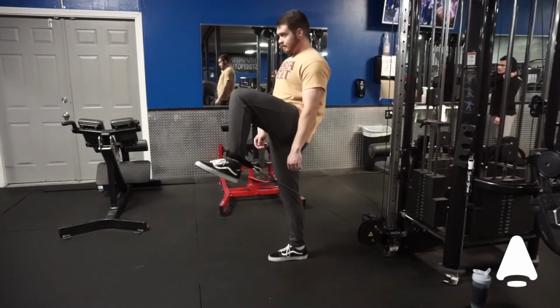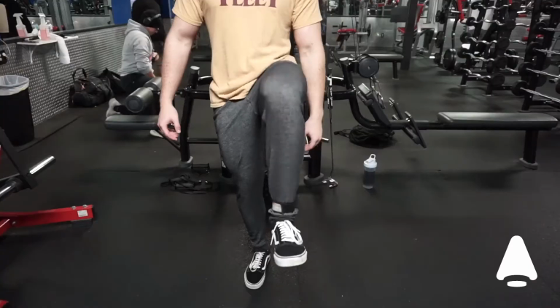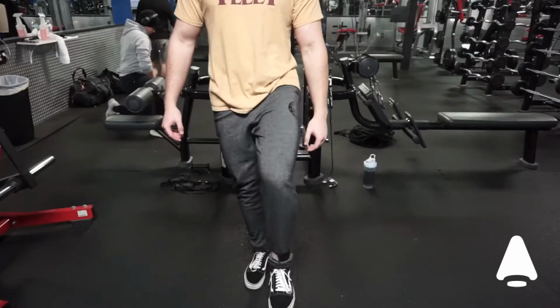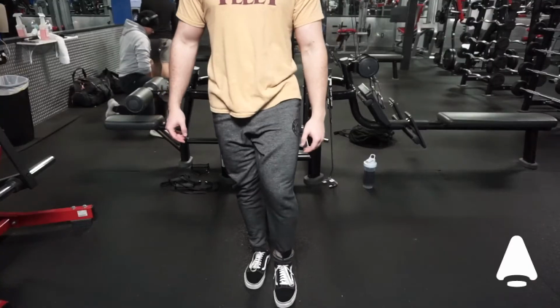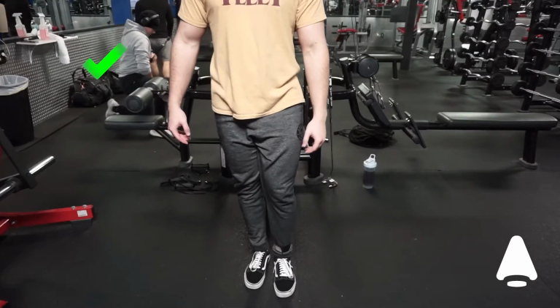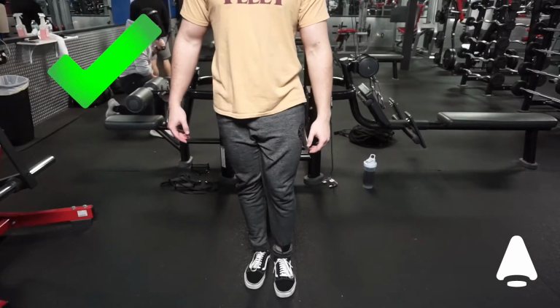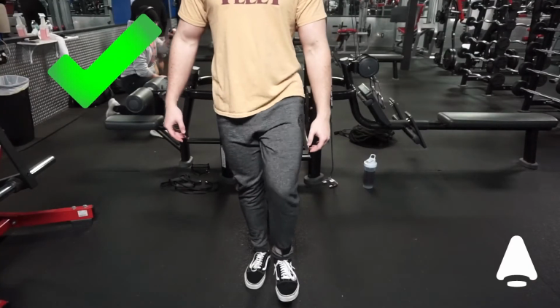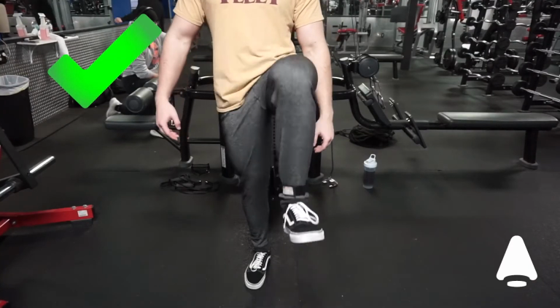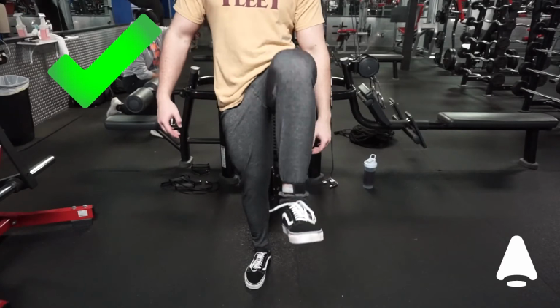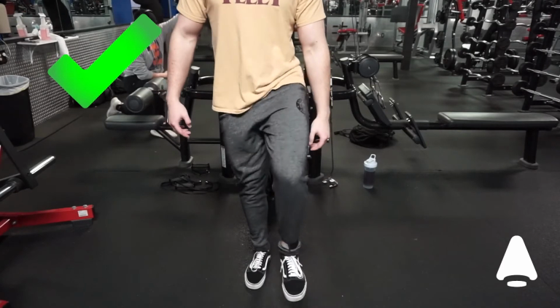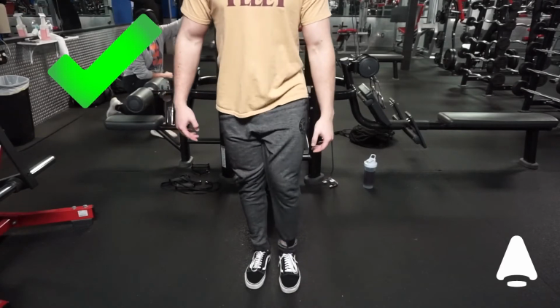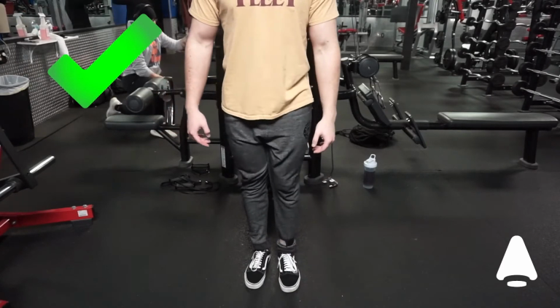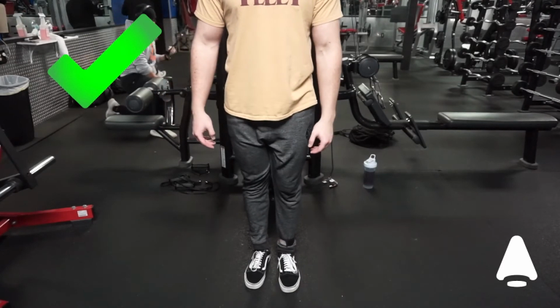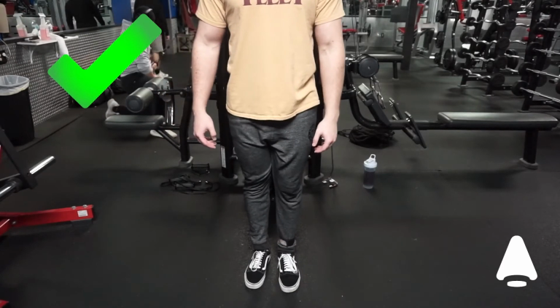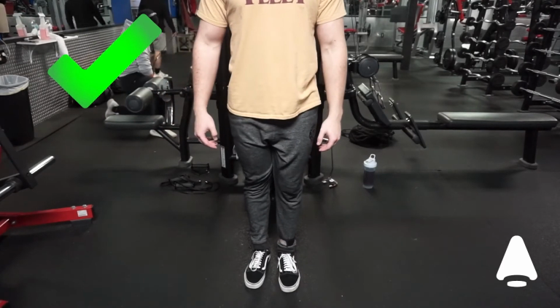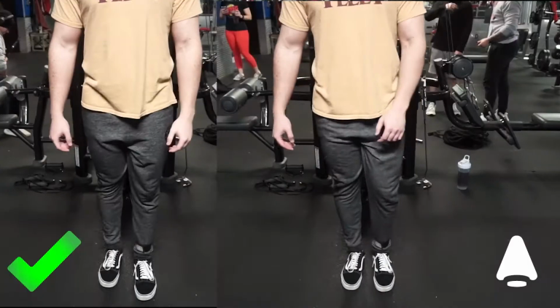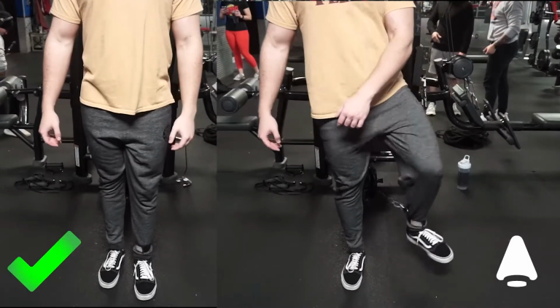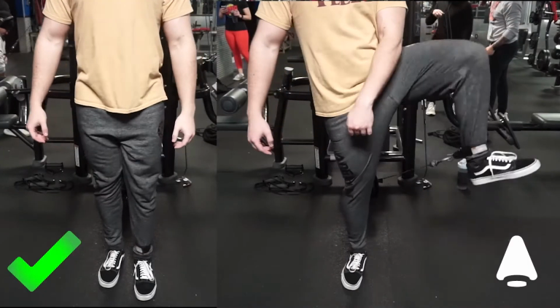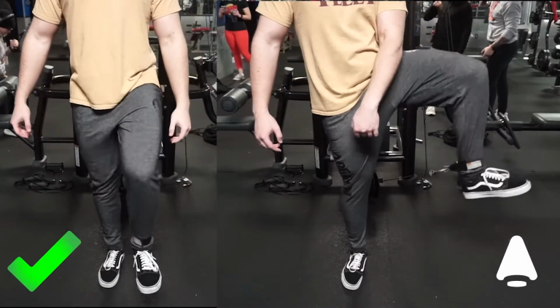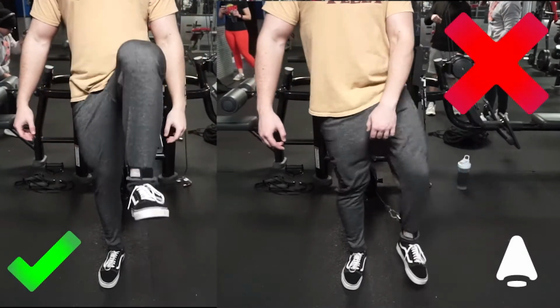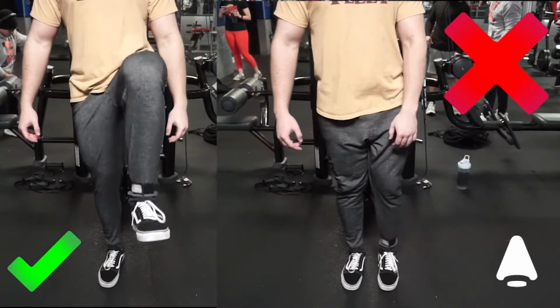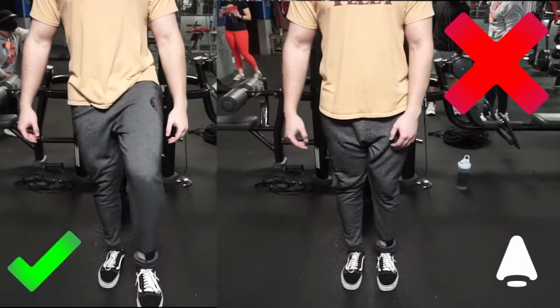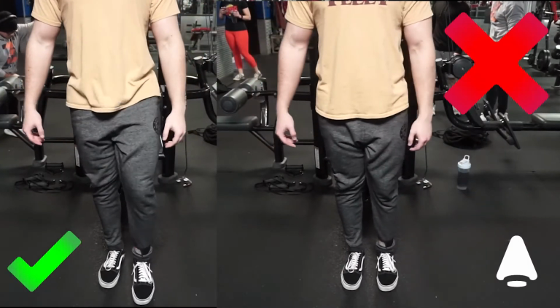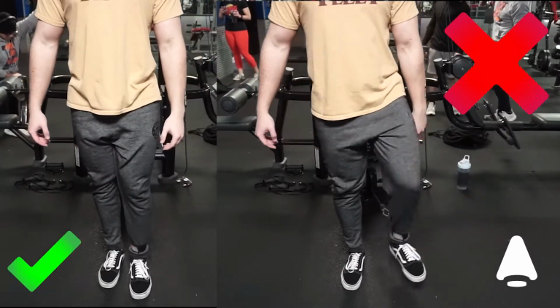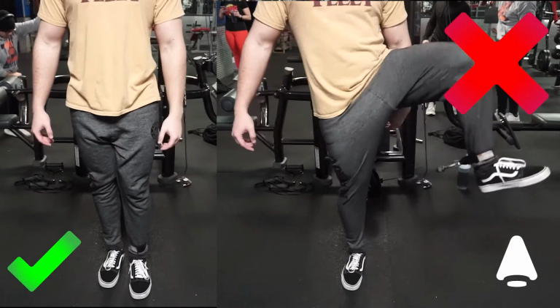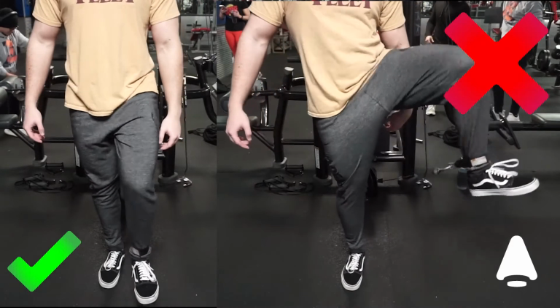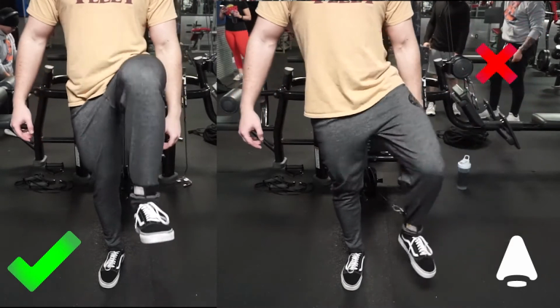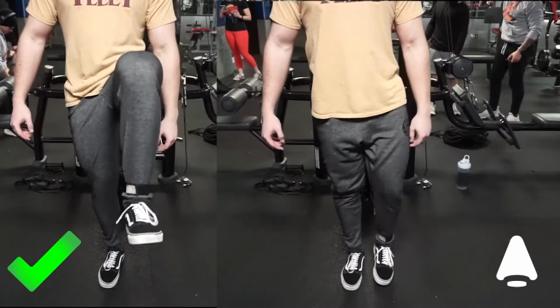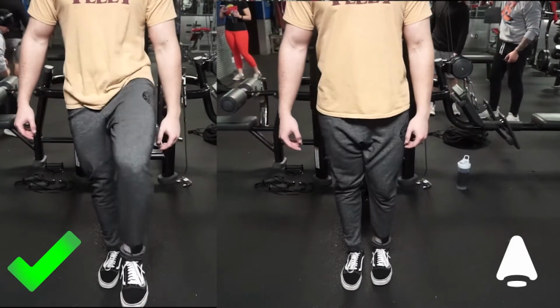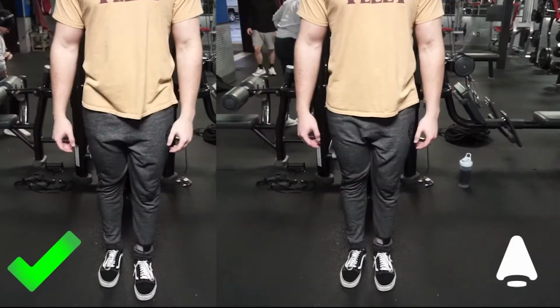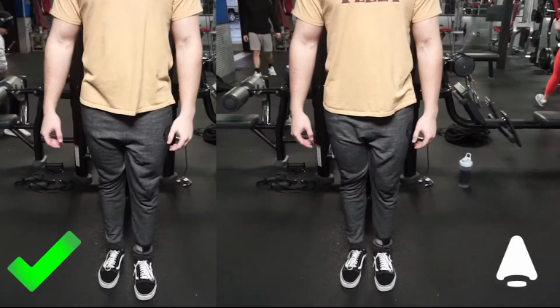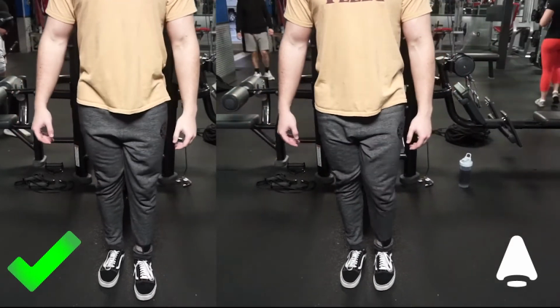You will also want to make sure that your knees are facing straight in front of you, not to the left or to the right.